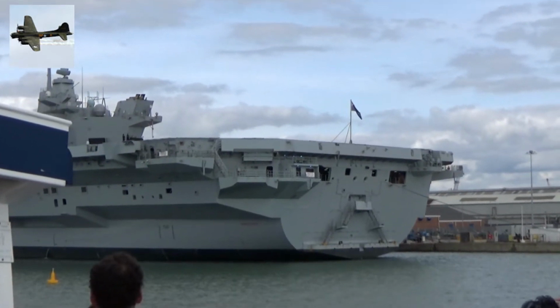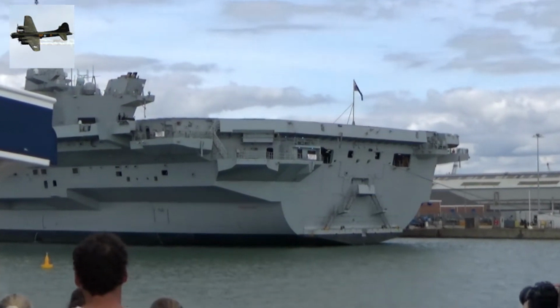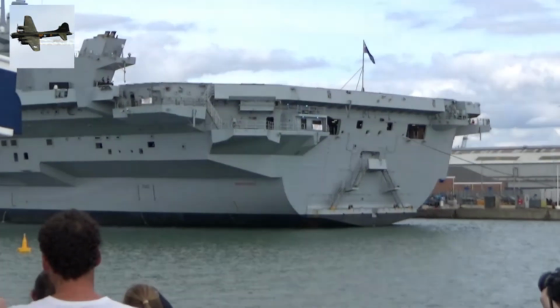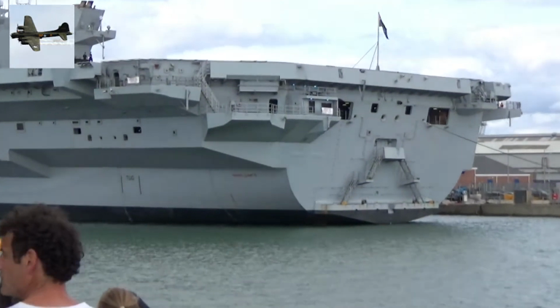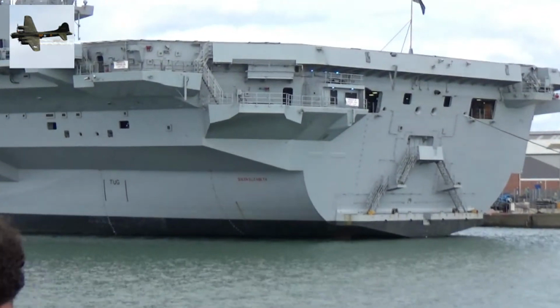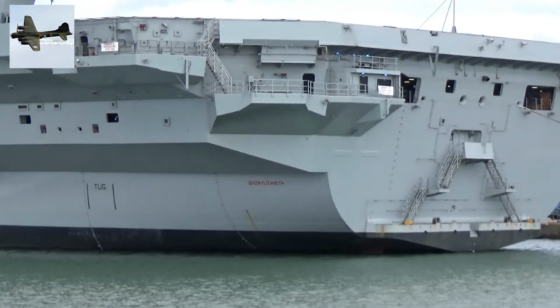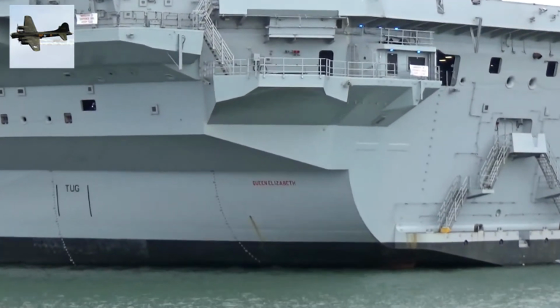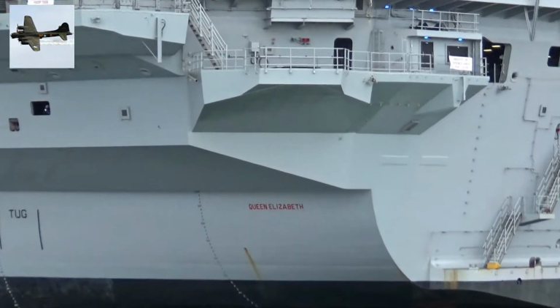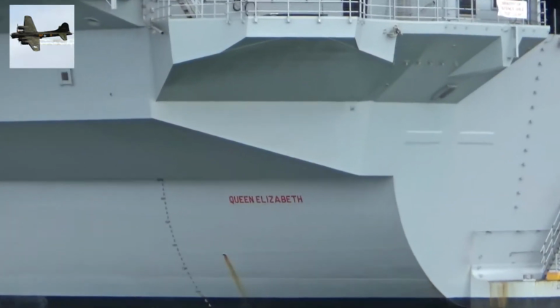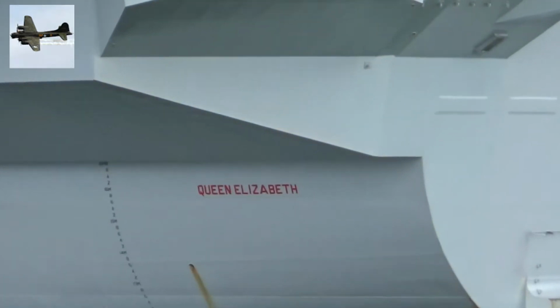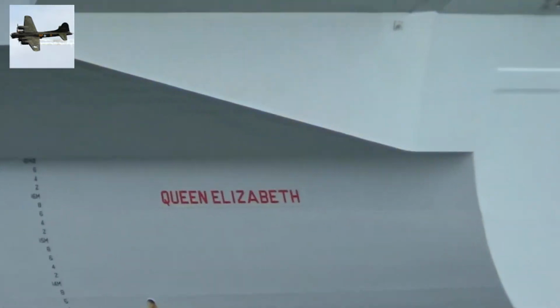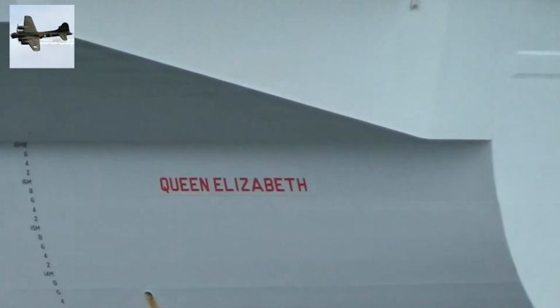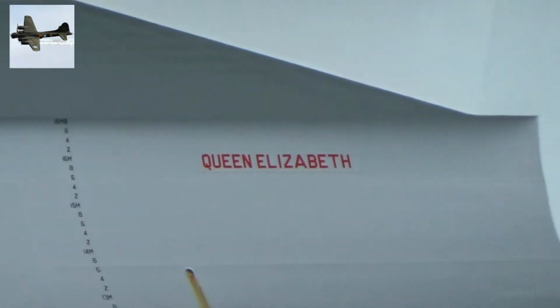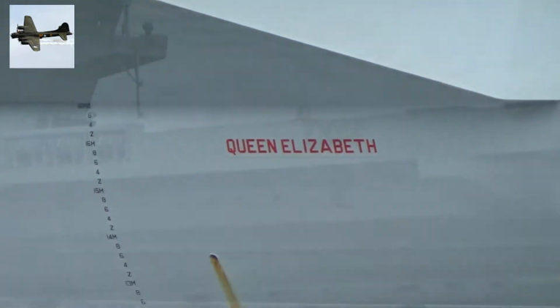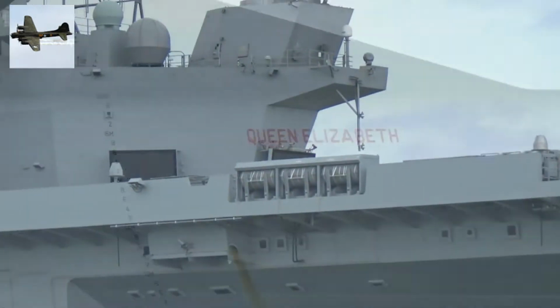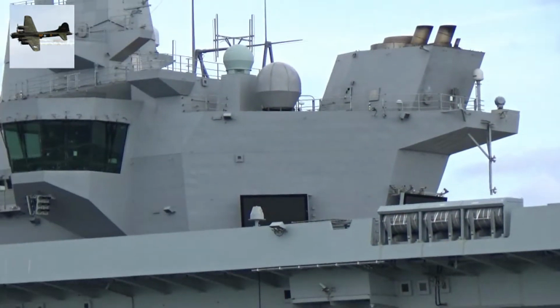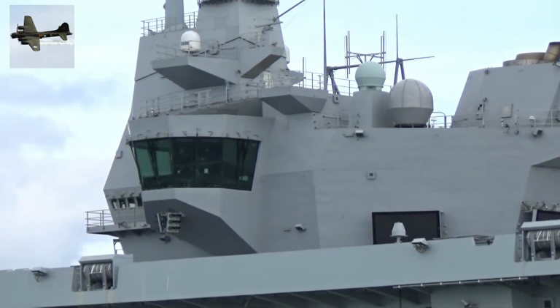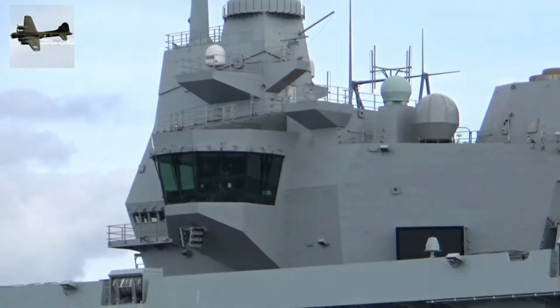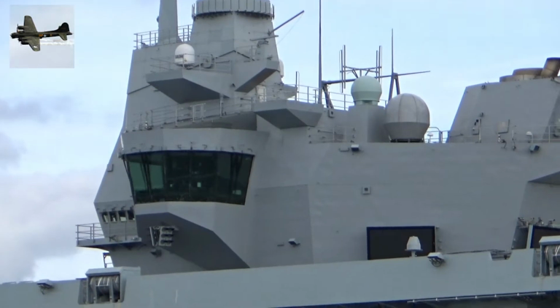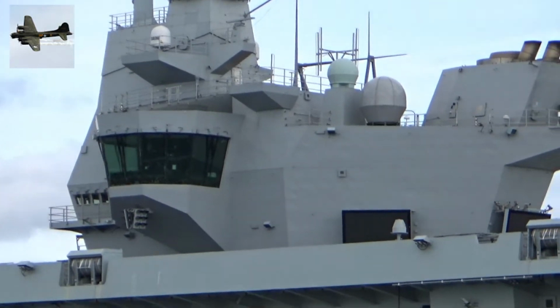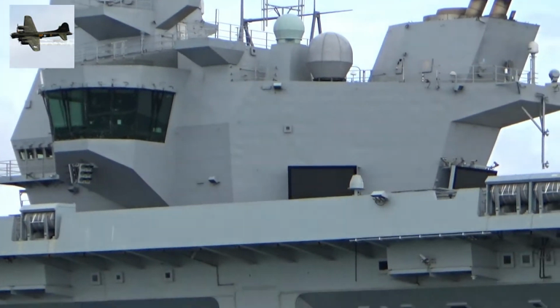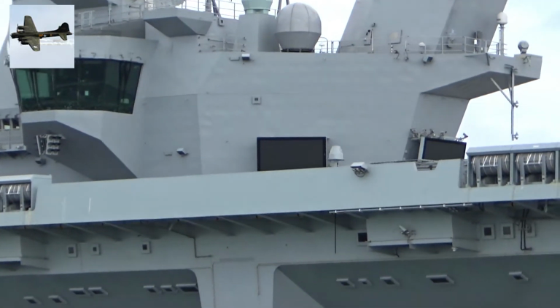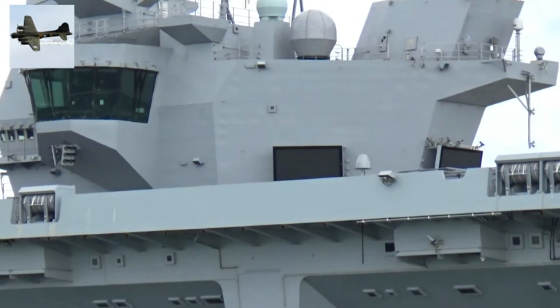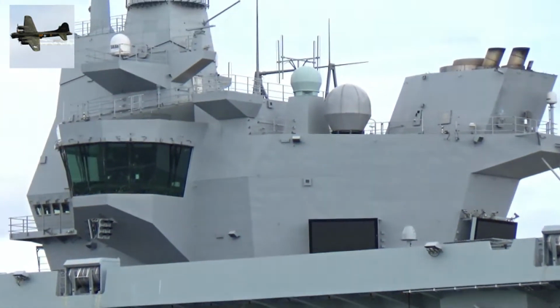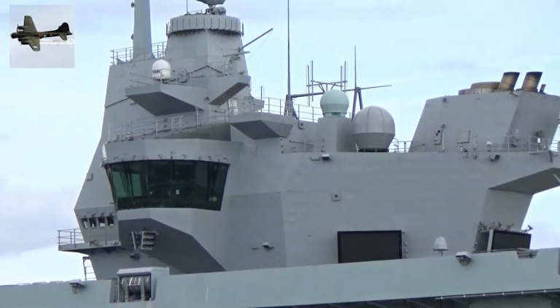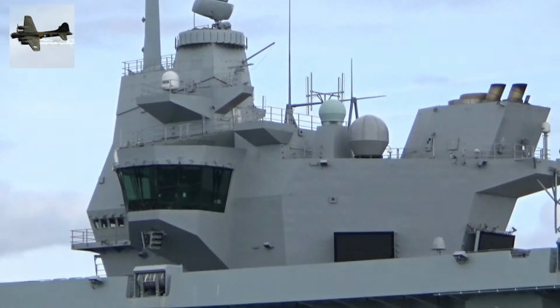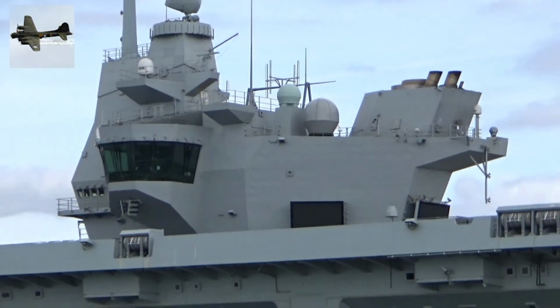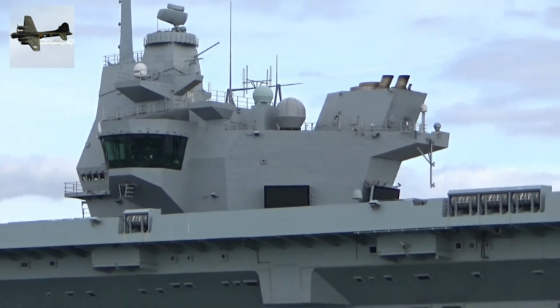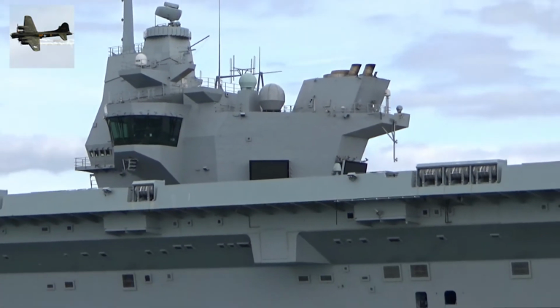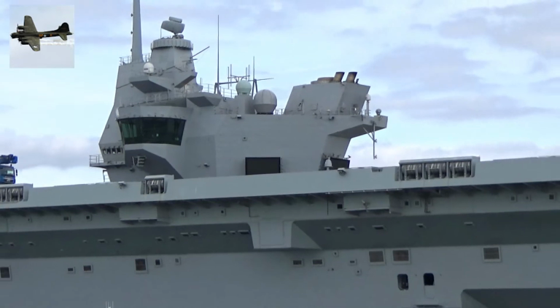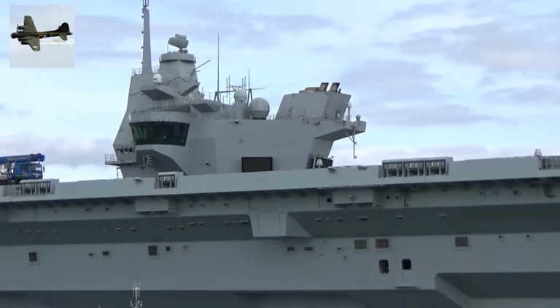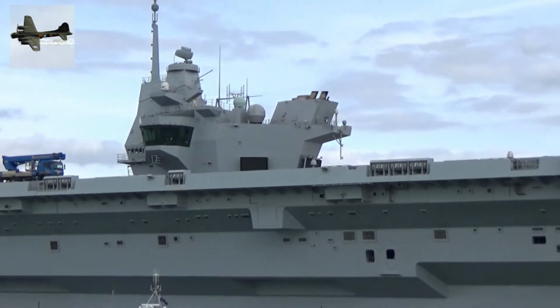The quay itself has been strengthened, and there are various facilities put here specifically for the aircraft carrier. She is 280 metres long, 40 metres wide, and the flight deck is 70 metres across.